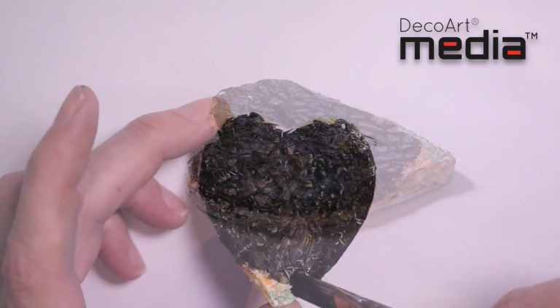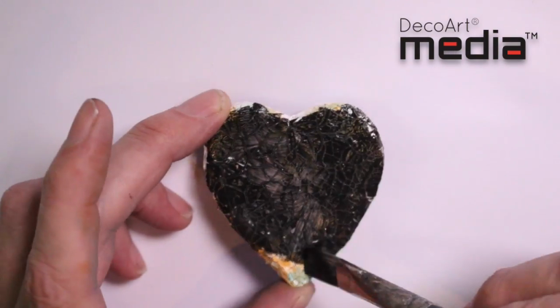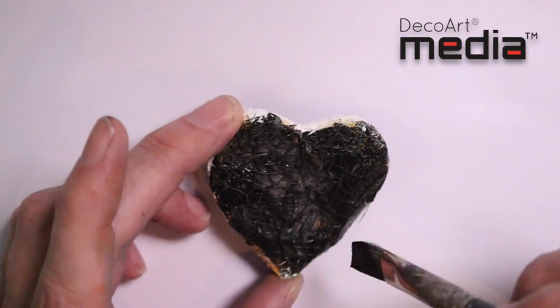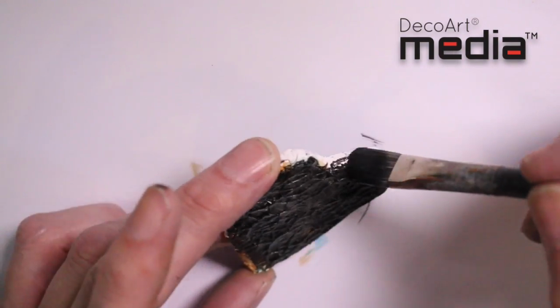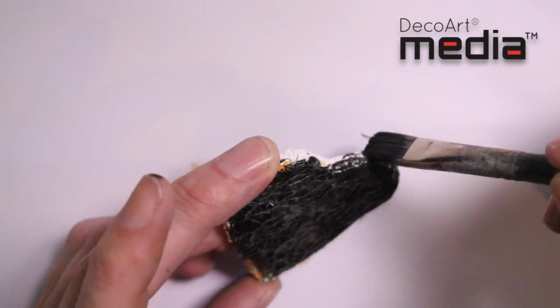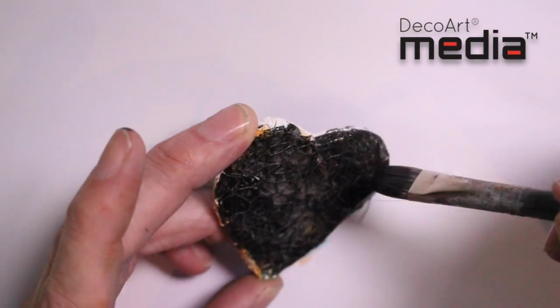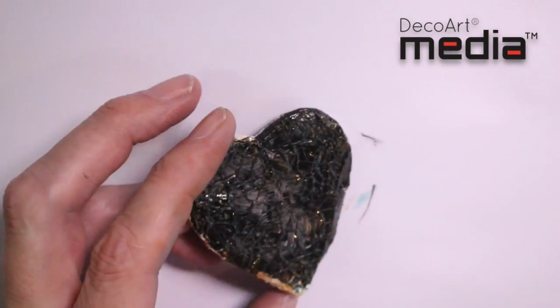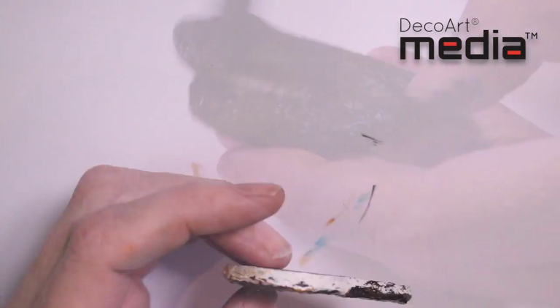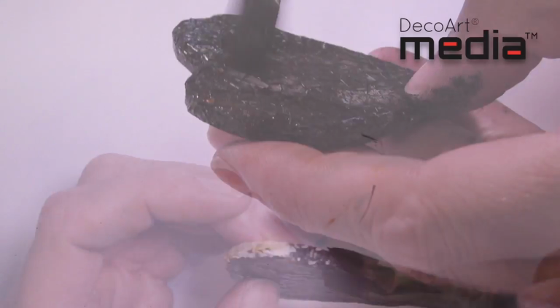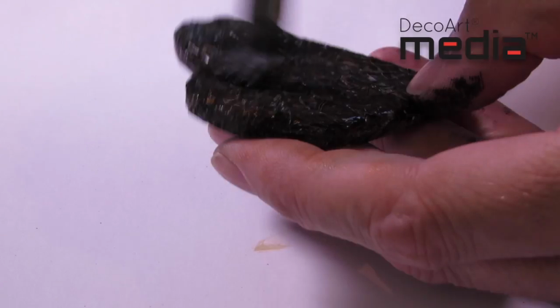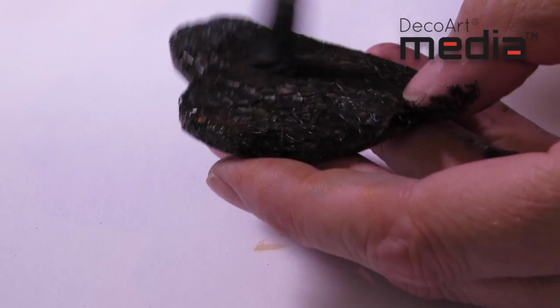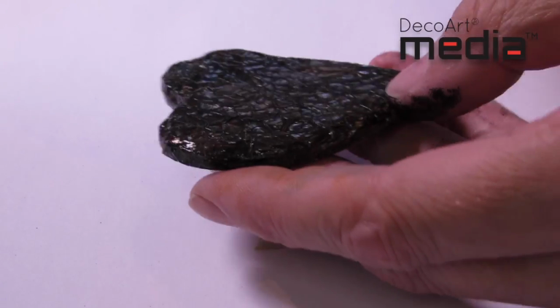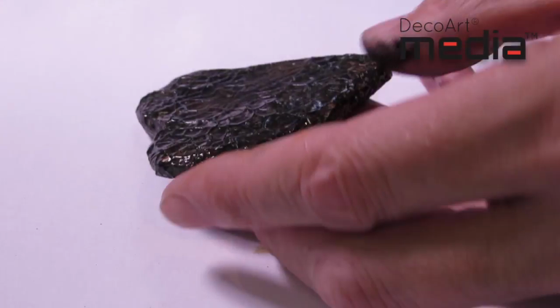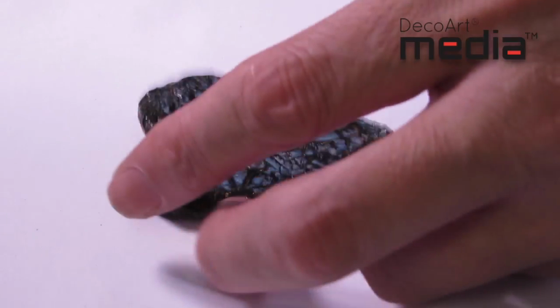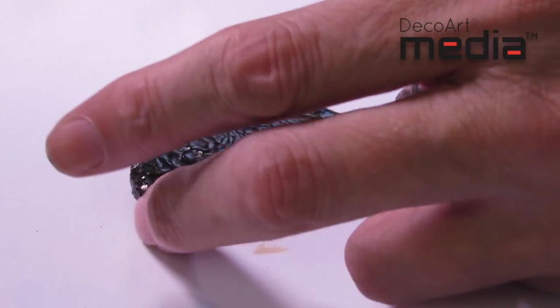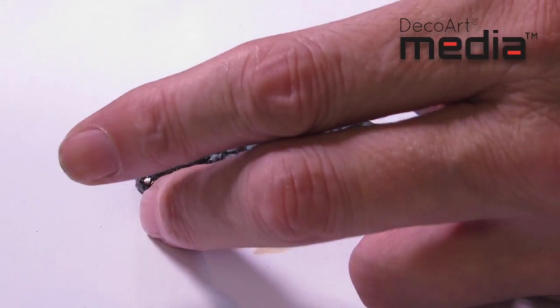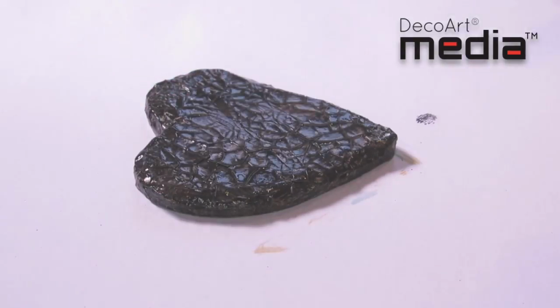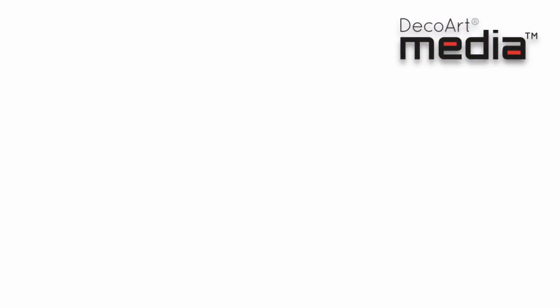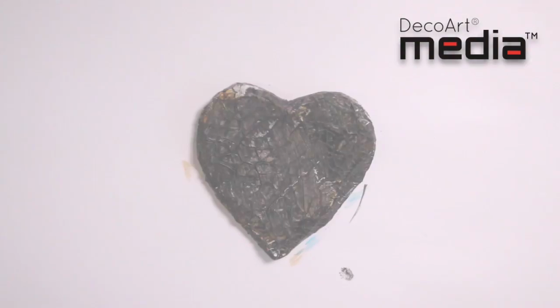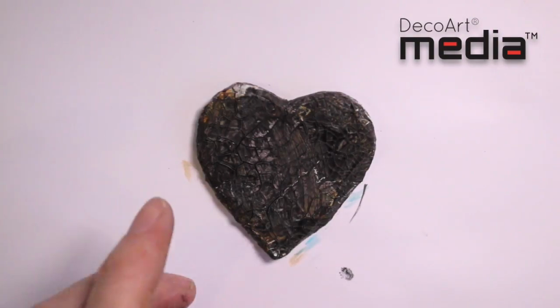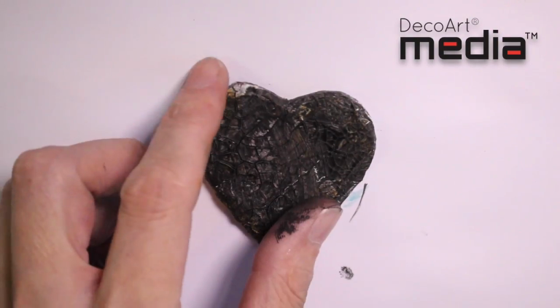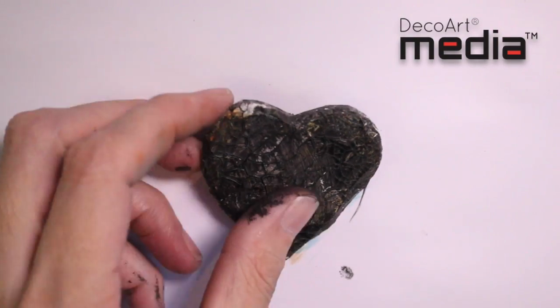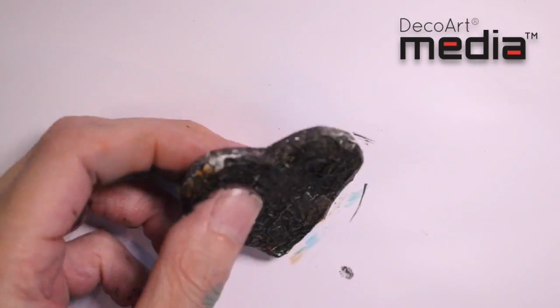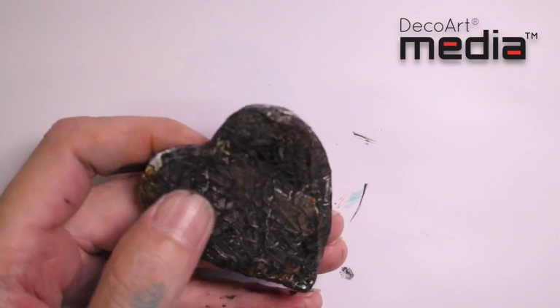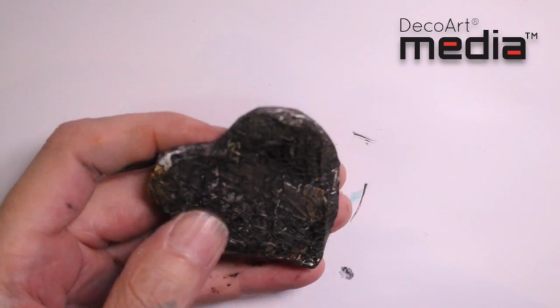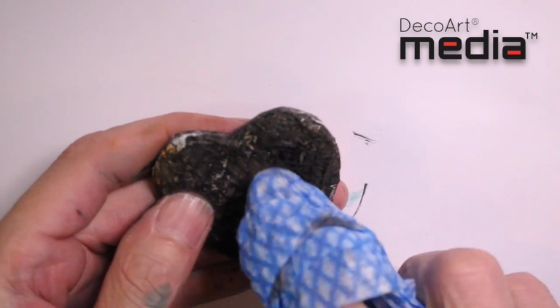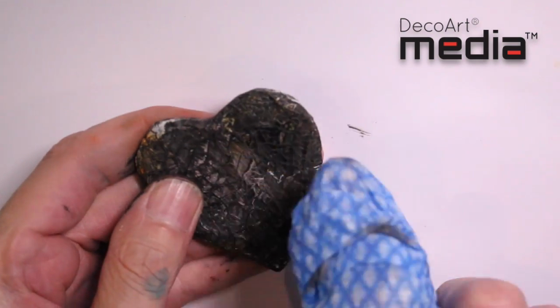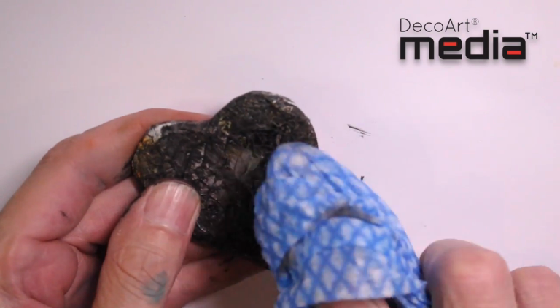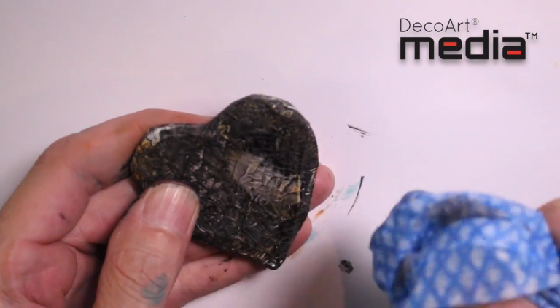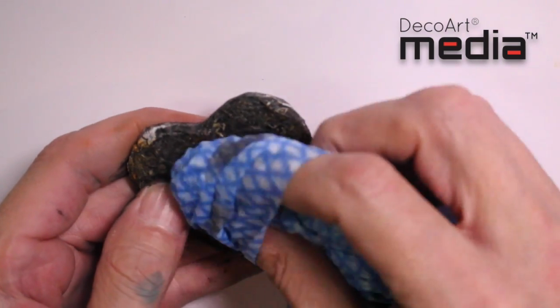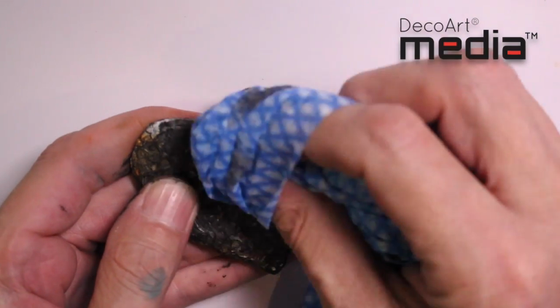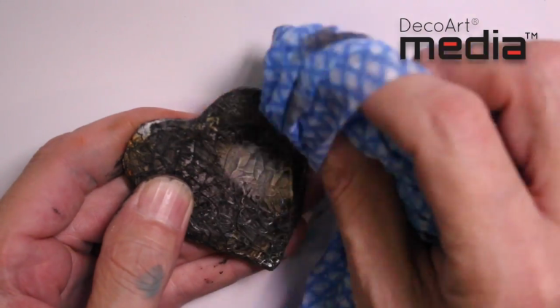Once applied, the antique and cream can be left to dry naturally or it can be speeded up with a heat tool. Now that it's dry, I'm just going to take a damp cloth and I'm going to start wiping back the antique and cream.